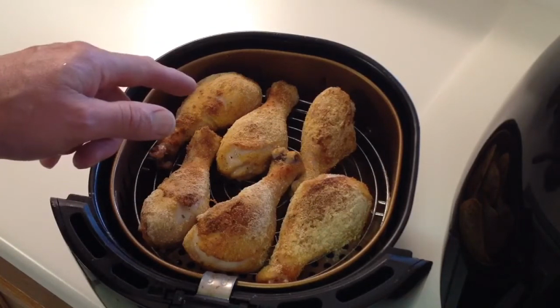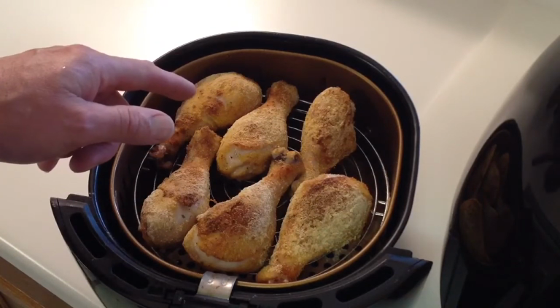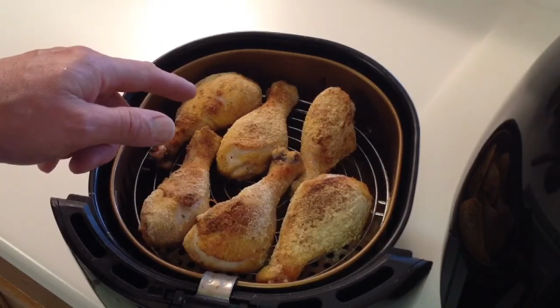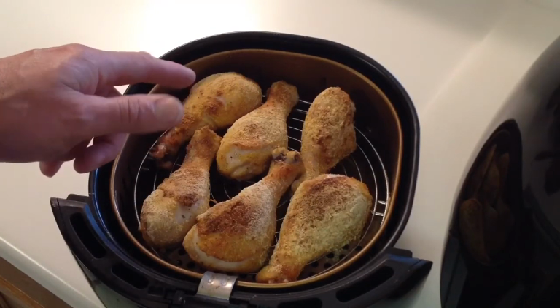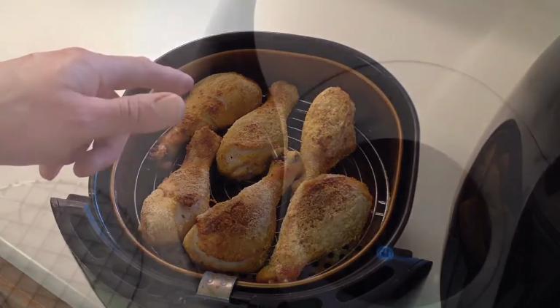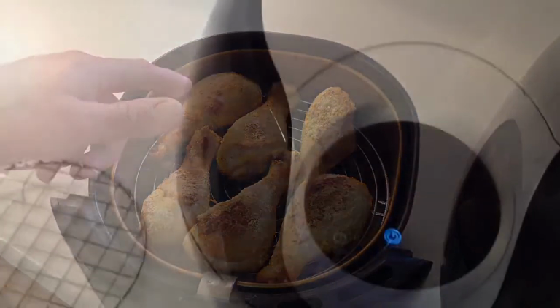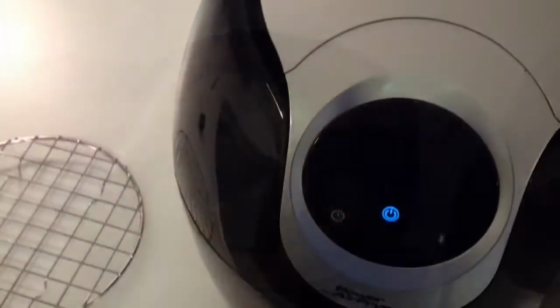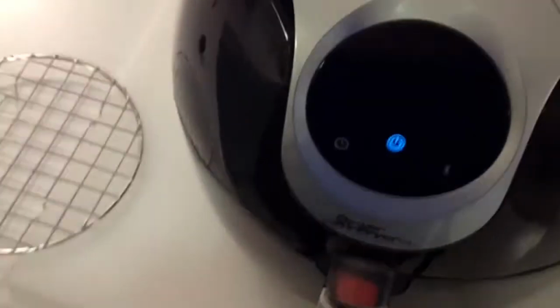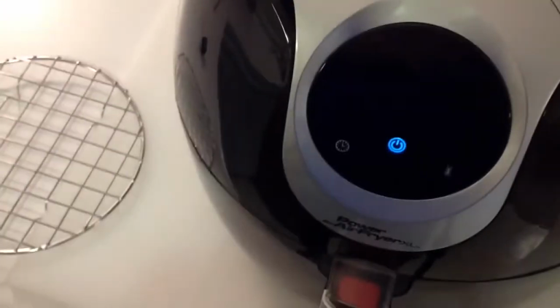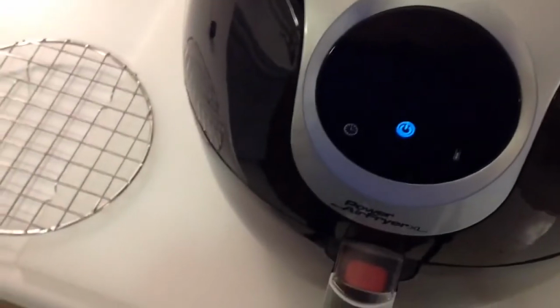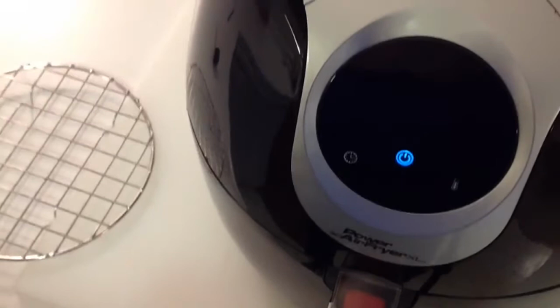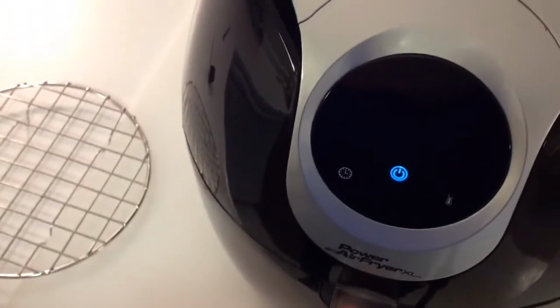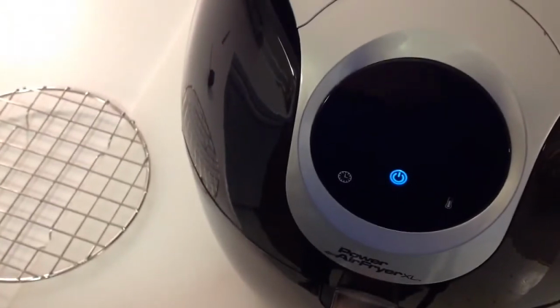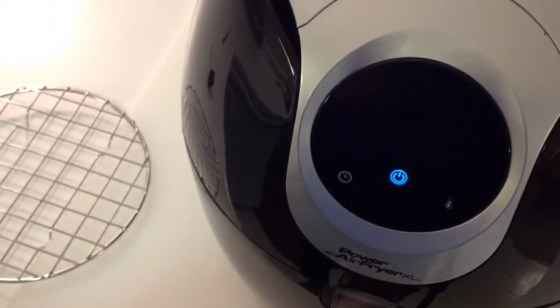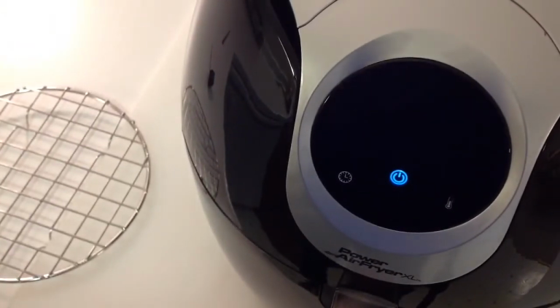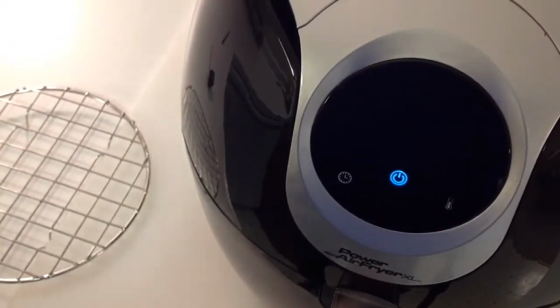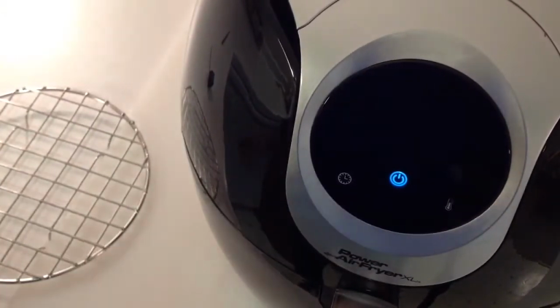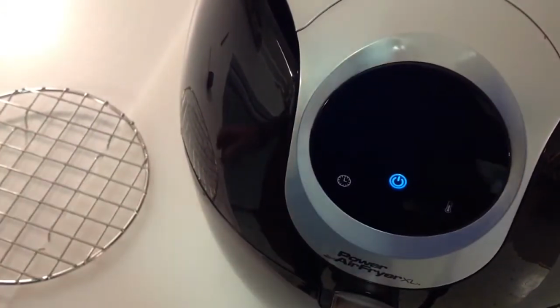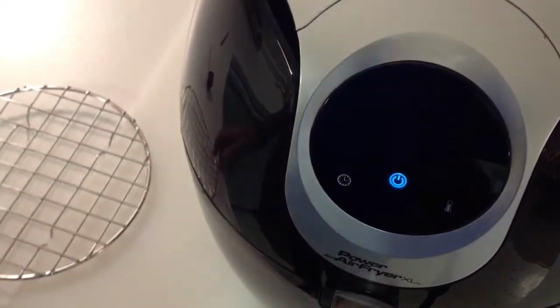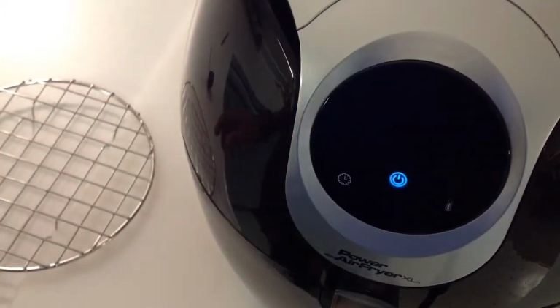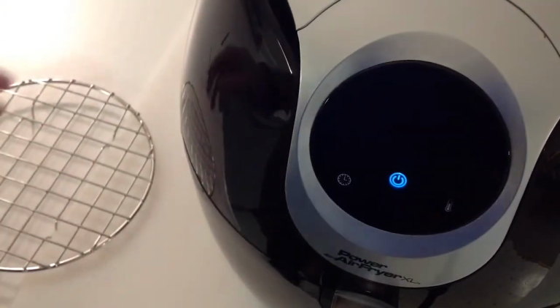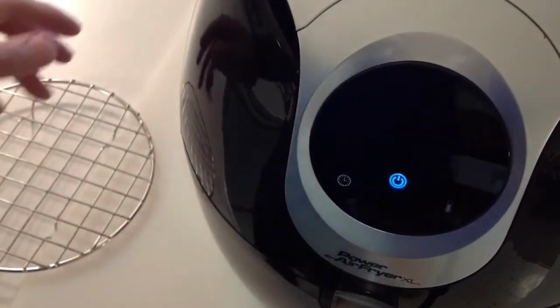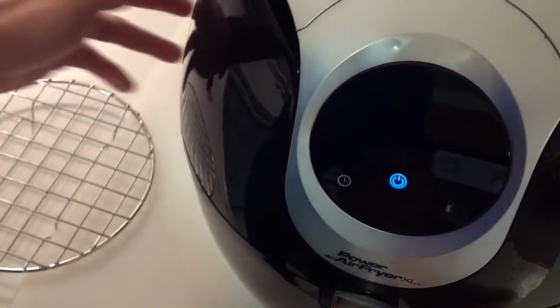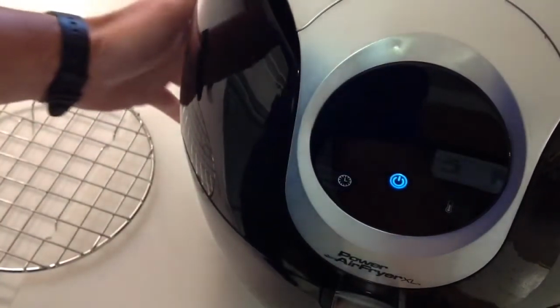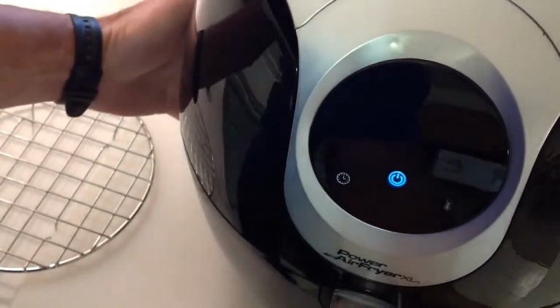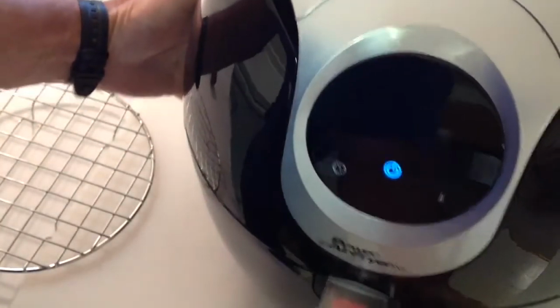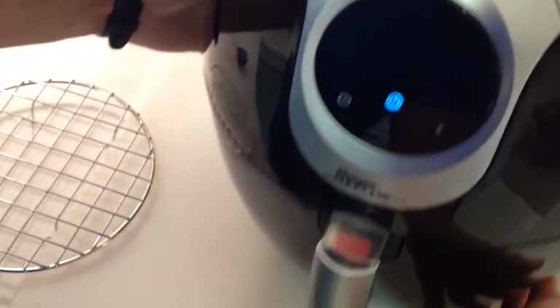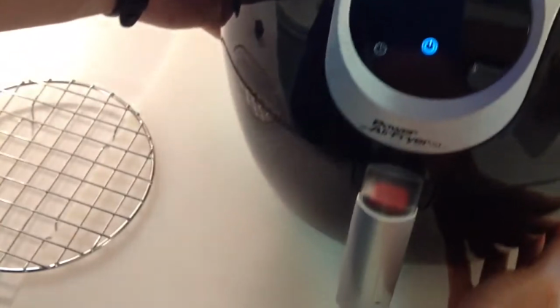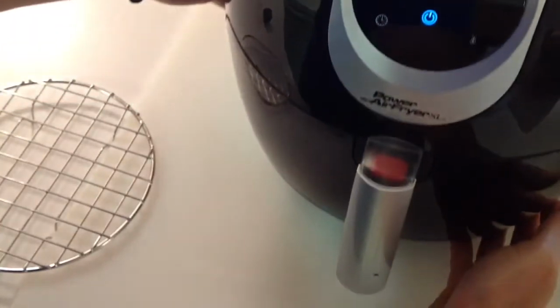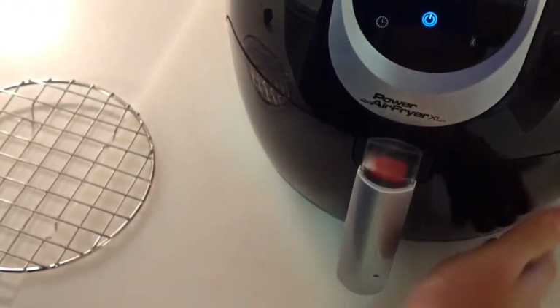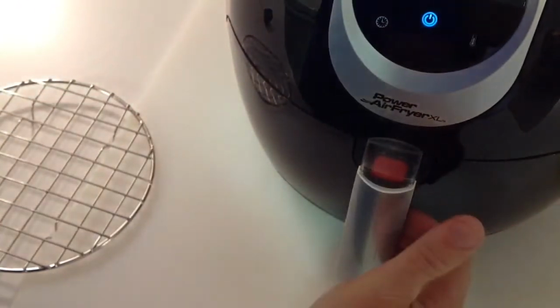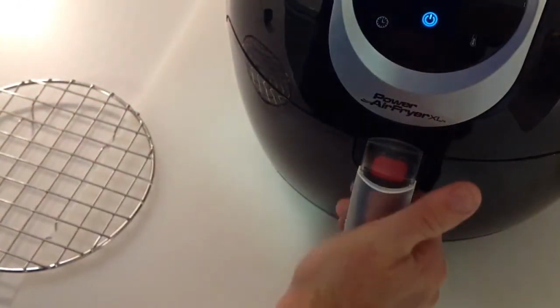So we're going to flip these, spray a little olive oil on the other side, let them go another 10 minutes and see what they look like. Hey folks, there we are — 20 minutes at 400. Let's take a look, shall we? Go back here a little bit for you.